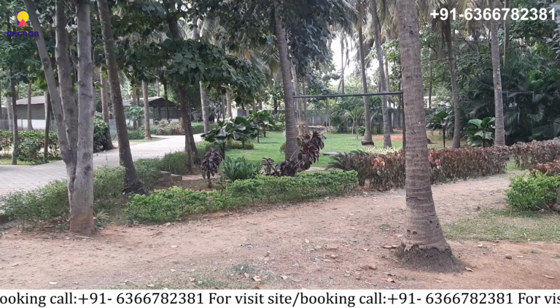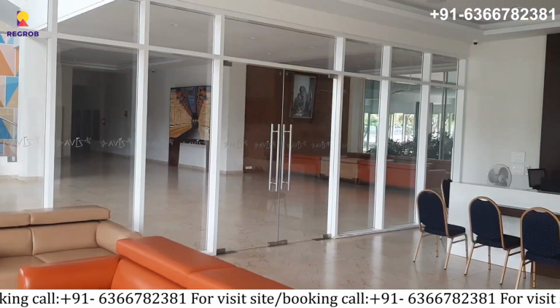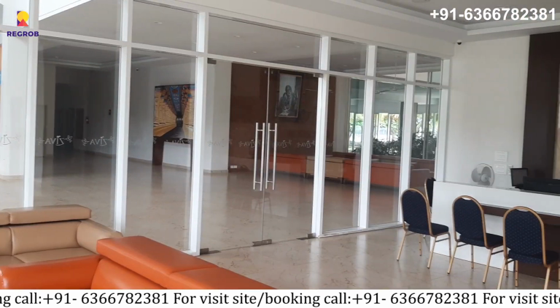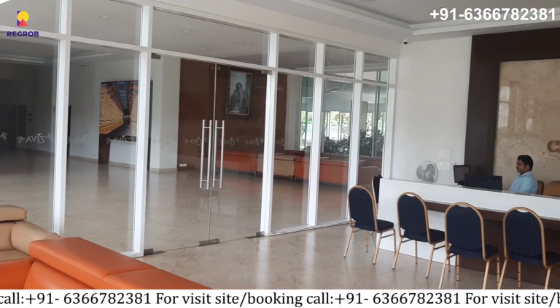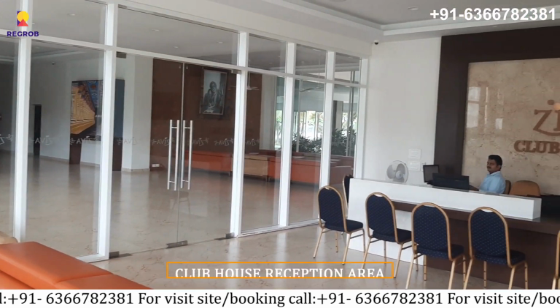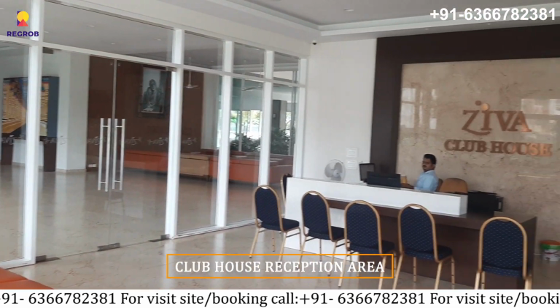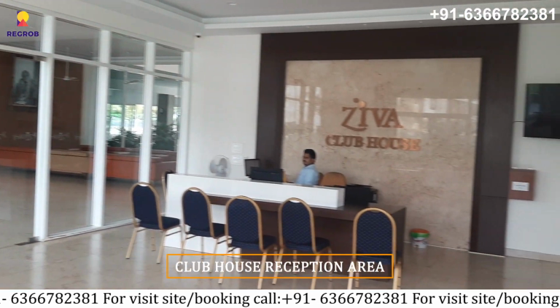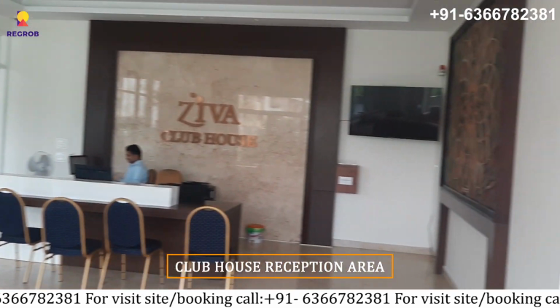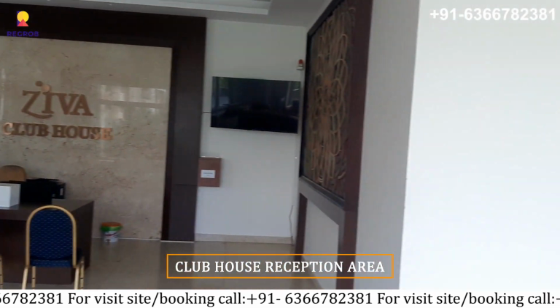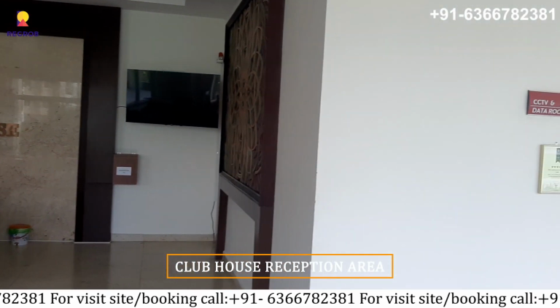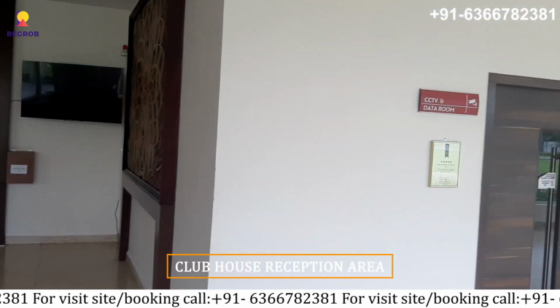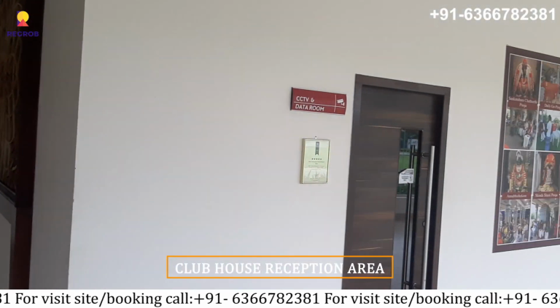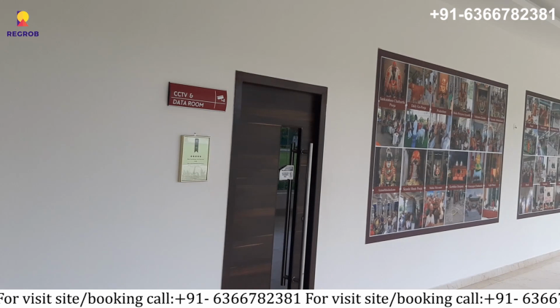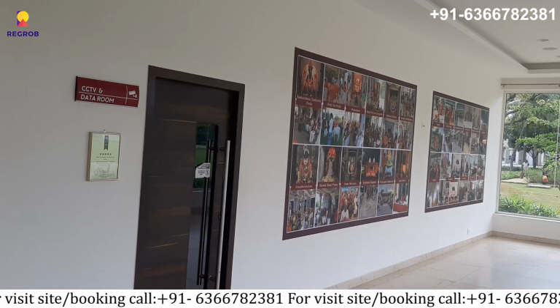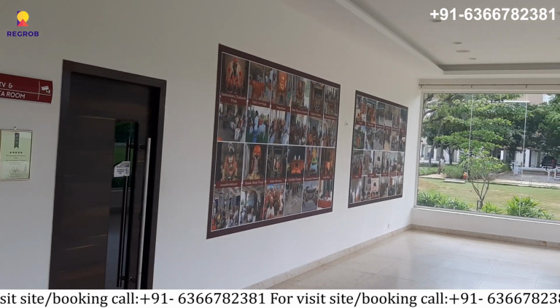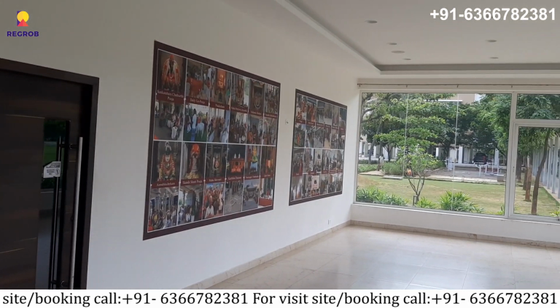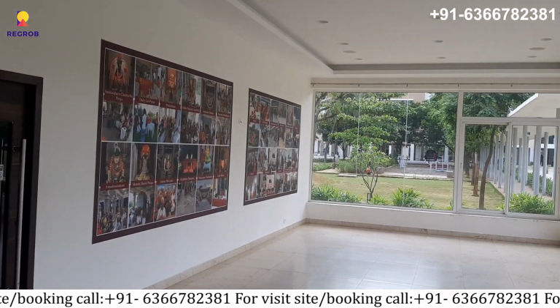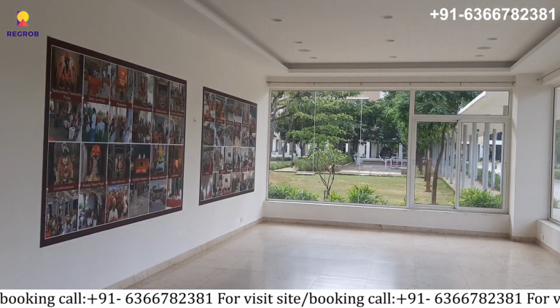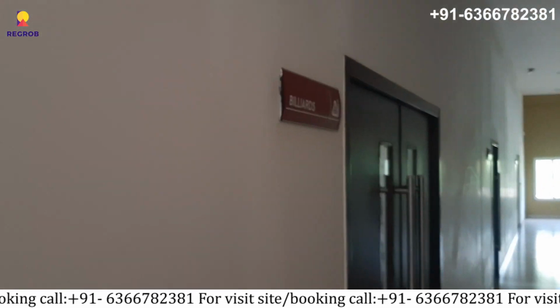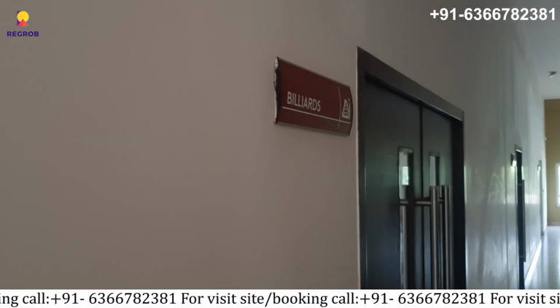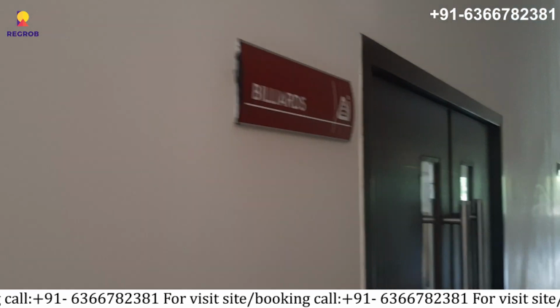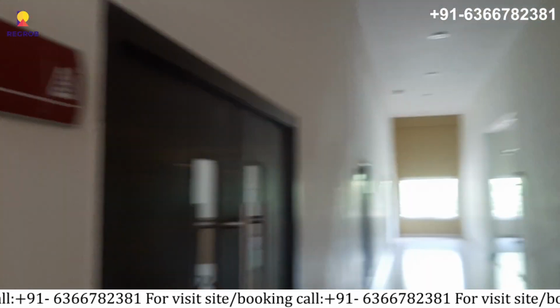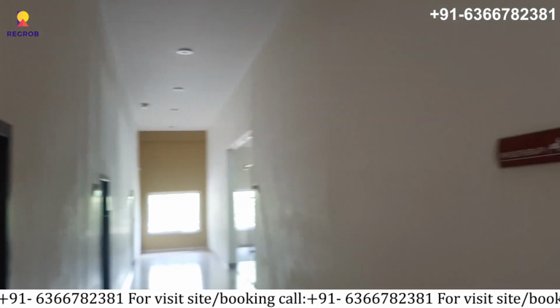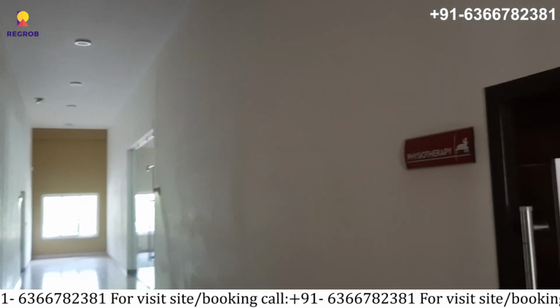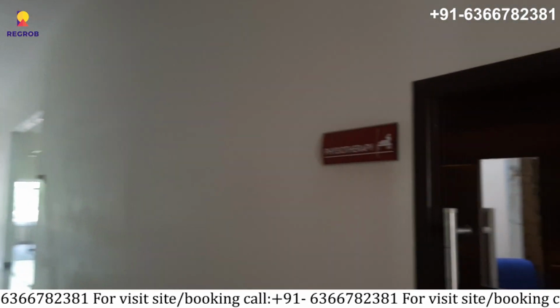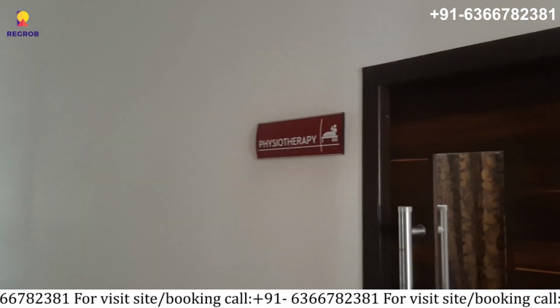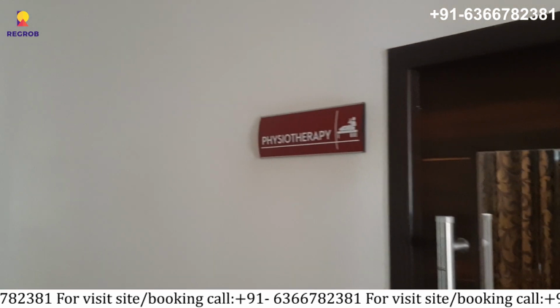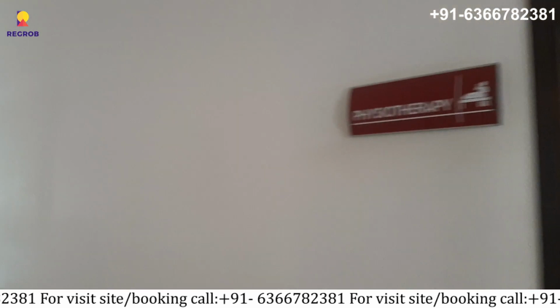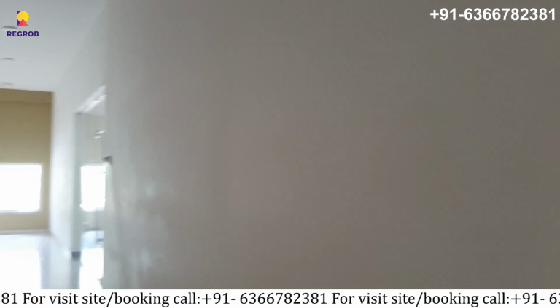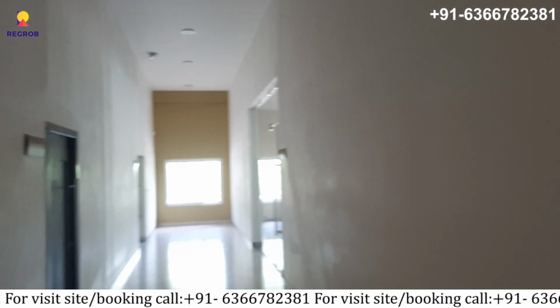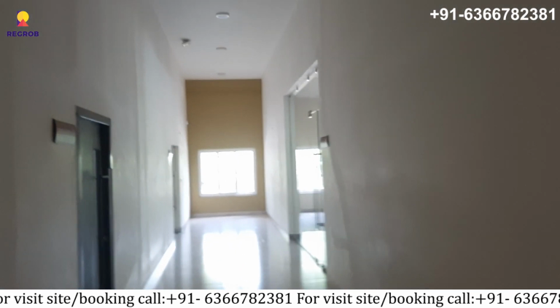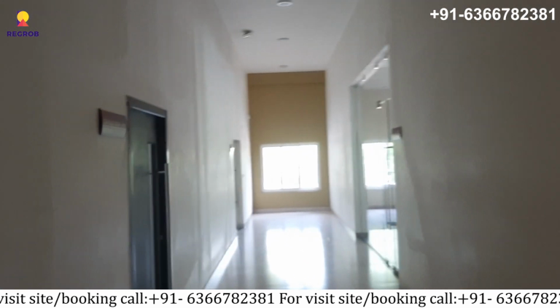Next is the clubhouse reception area. It also has over 30 plus amenities. There is an exclusive clubhouse with a multi-purpose hall, gymnasium, swimming pool, indoor courts and much more.